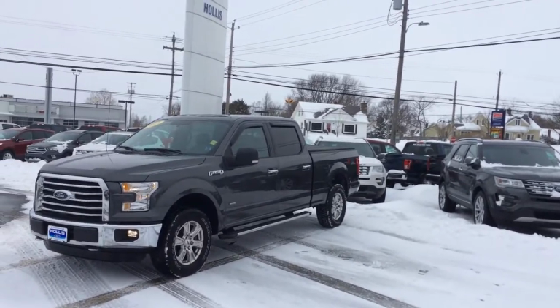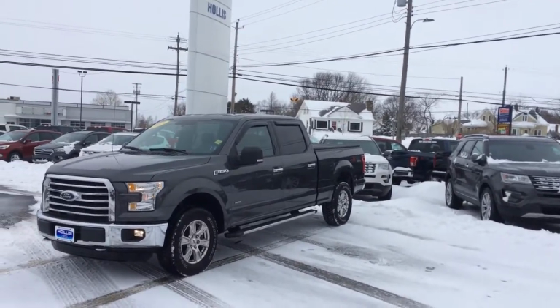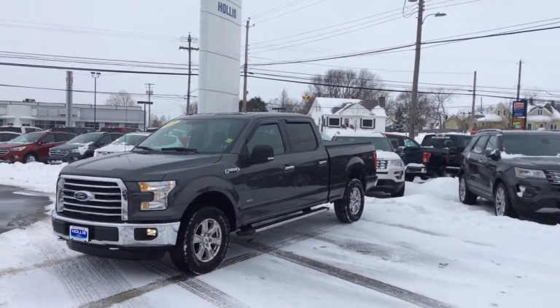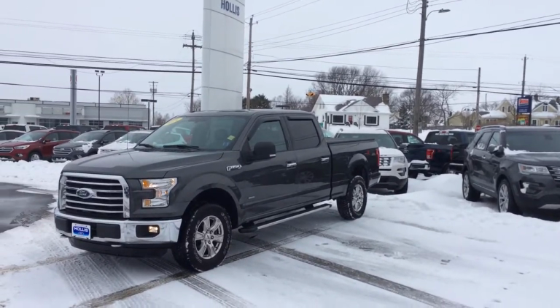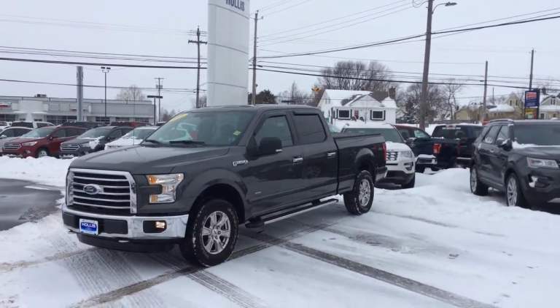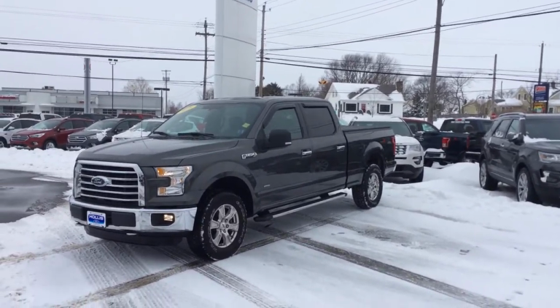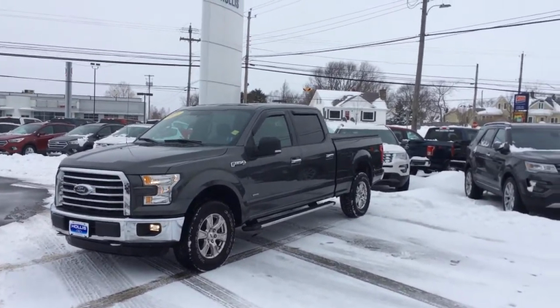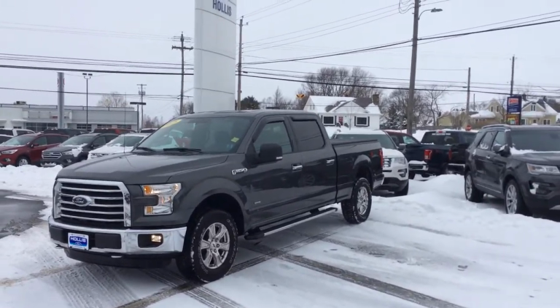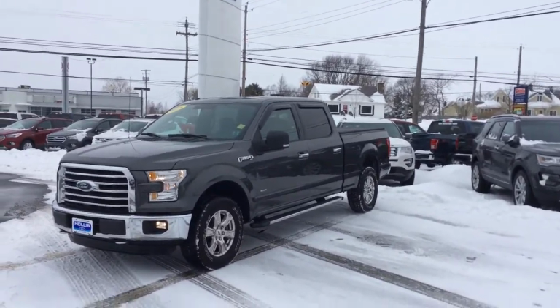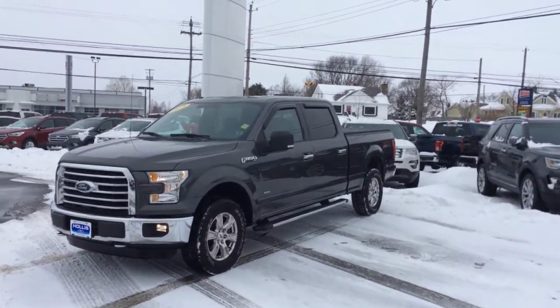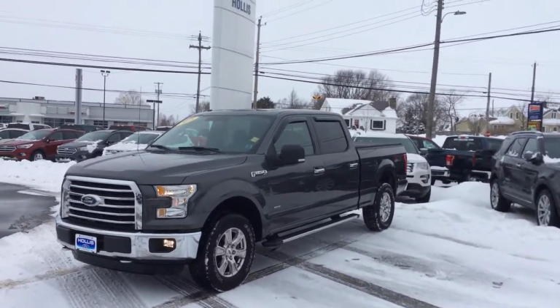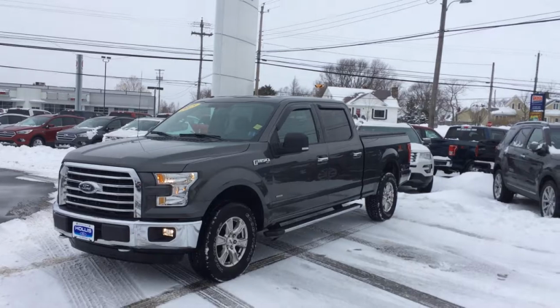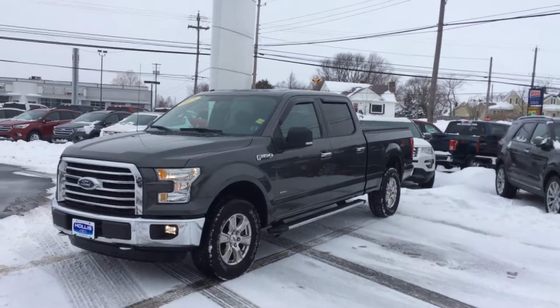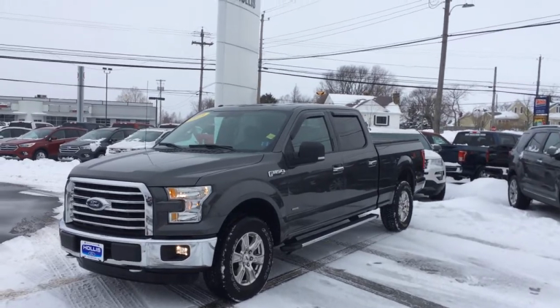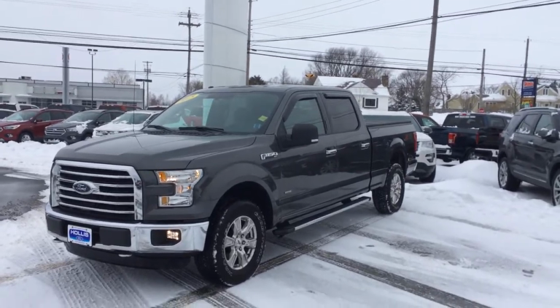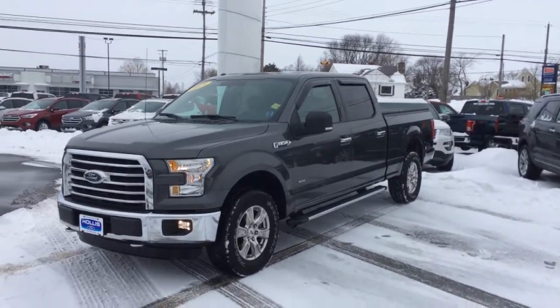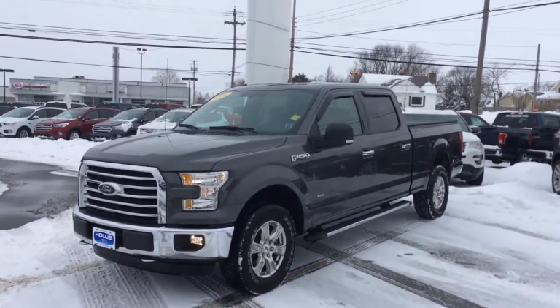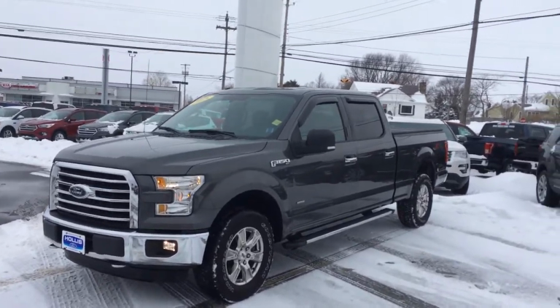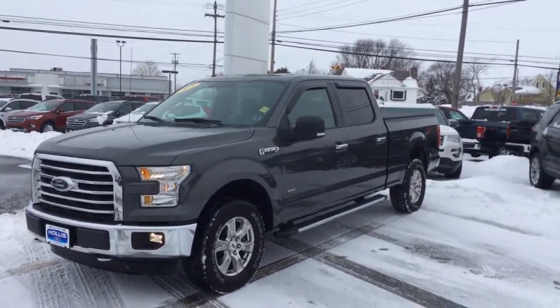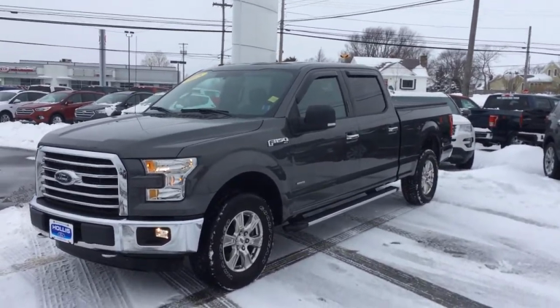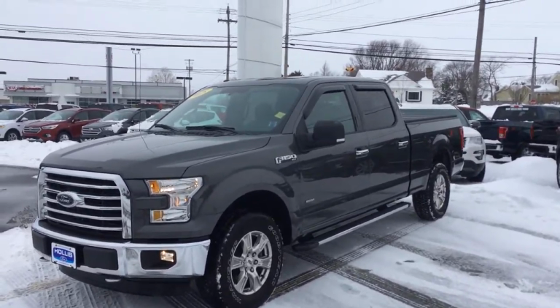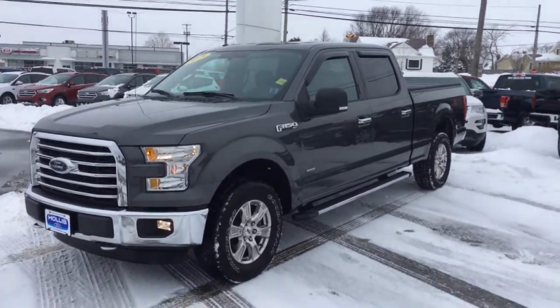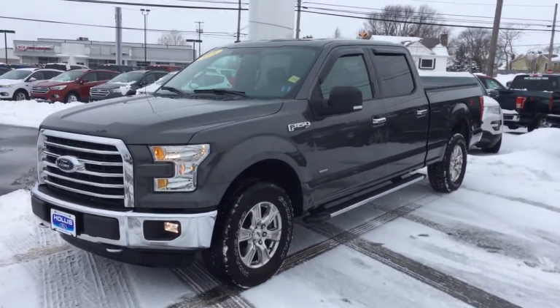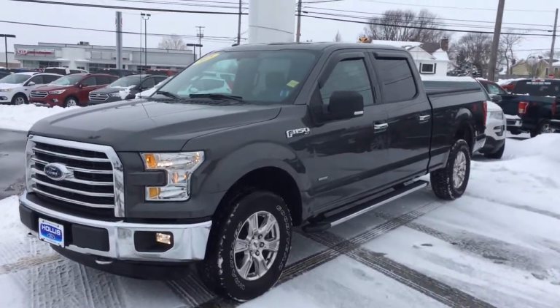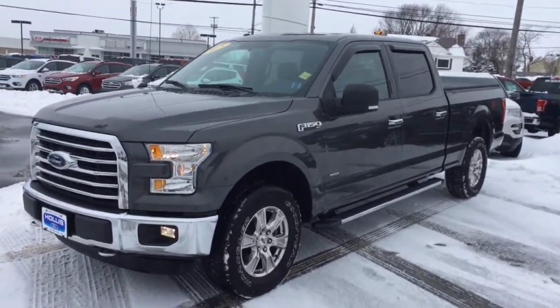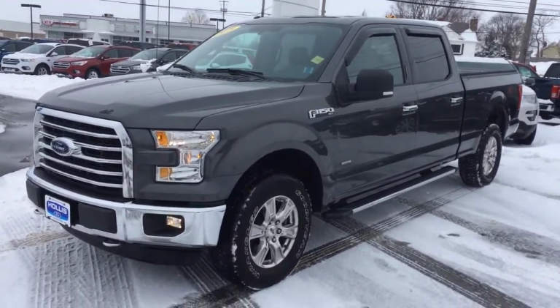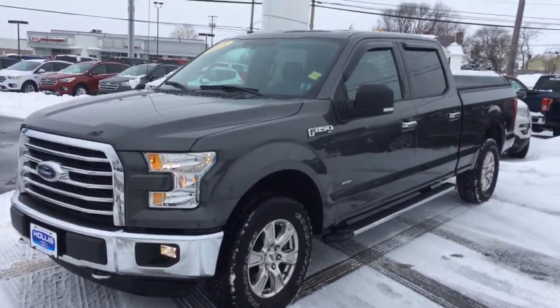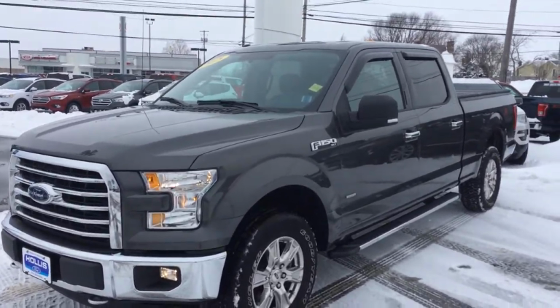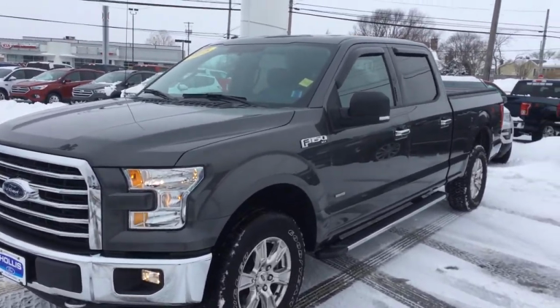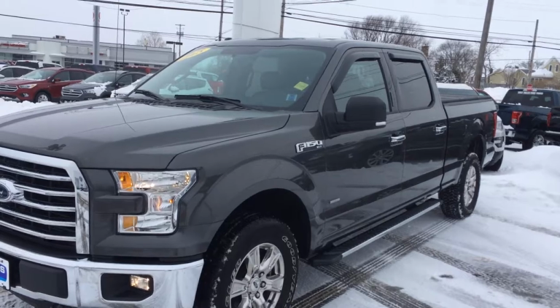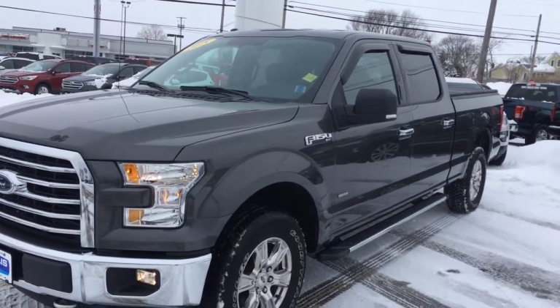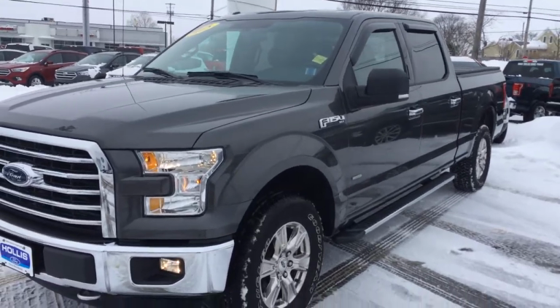Hey John, here's your 2015 F-150 Super Crew with a six and a half foot box, and this has the 302 equipment package on it.